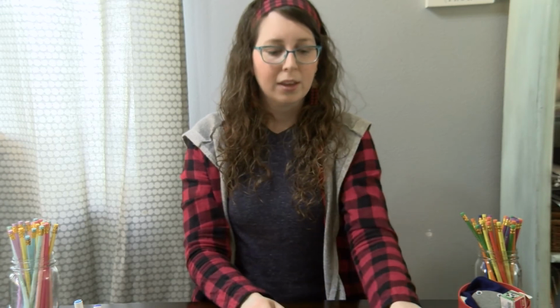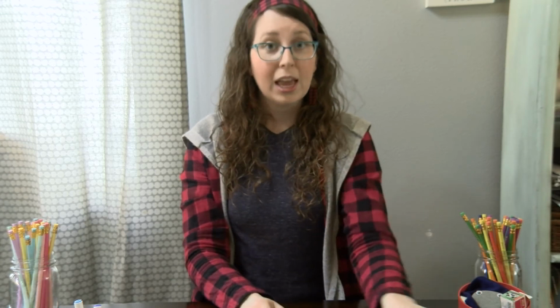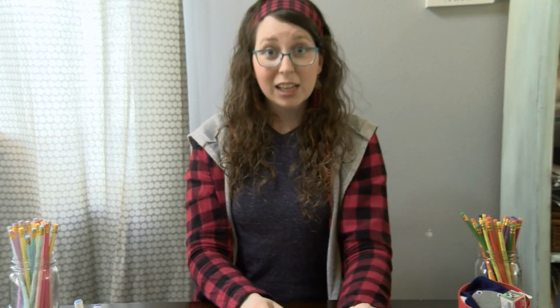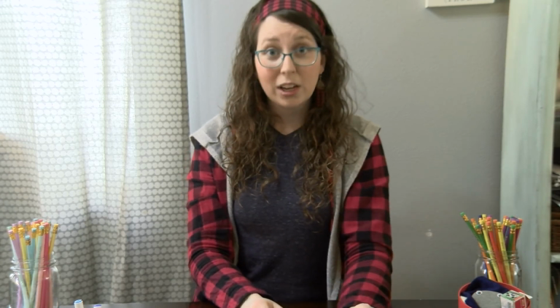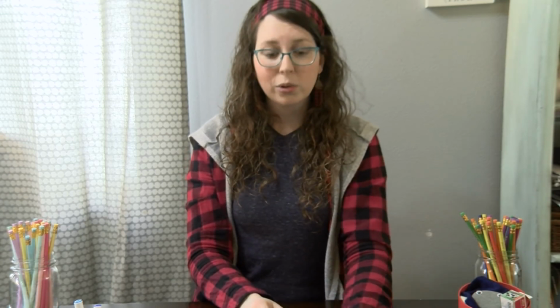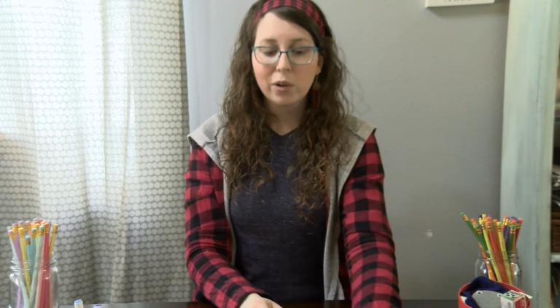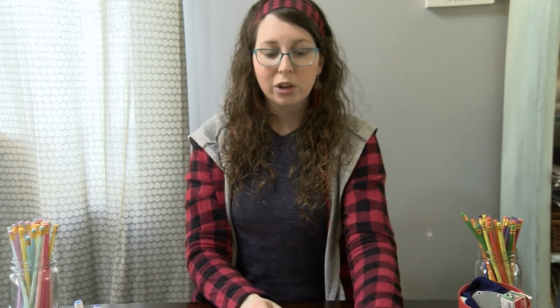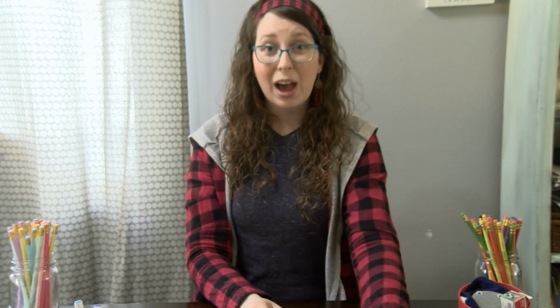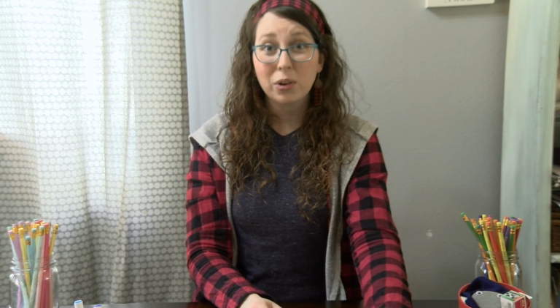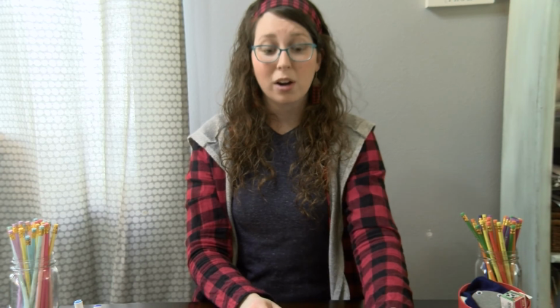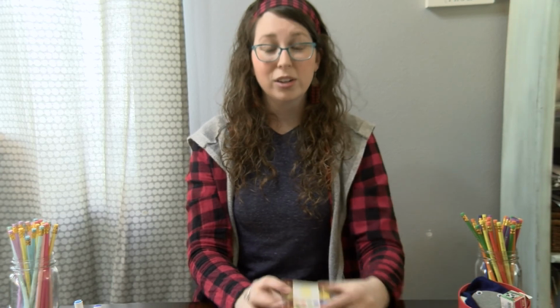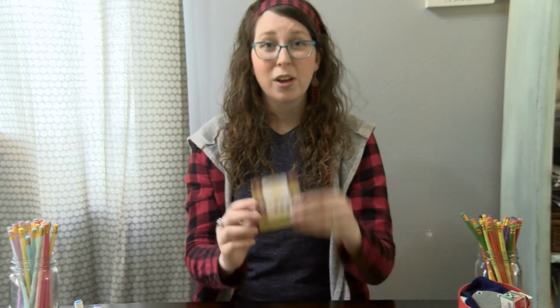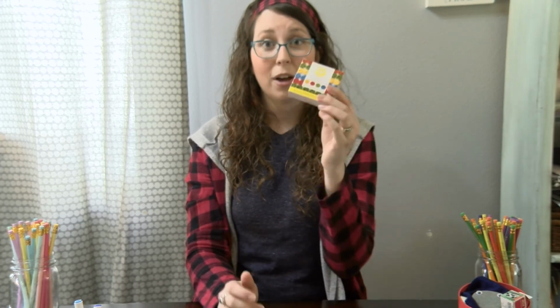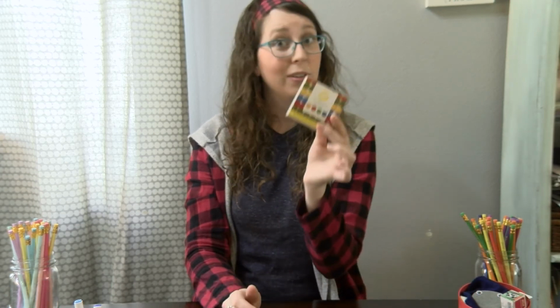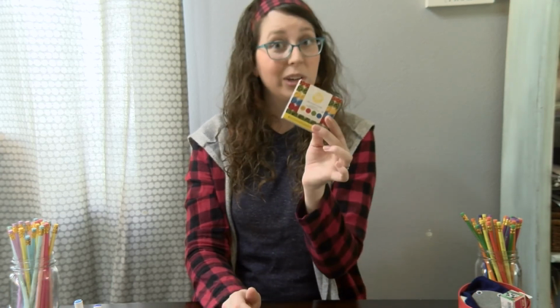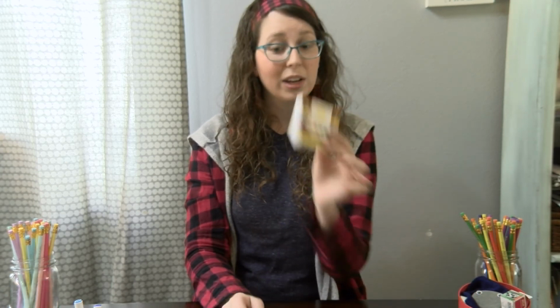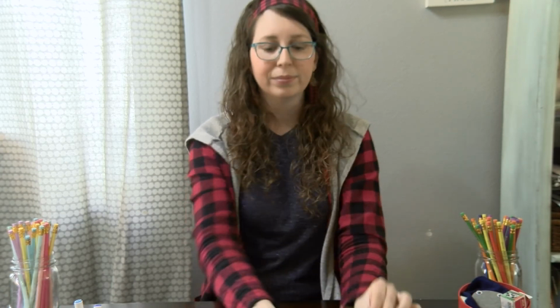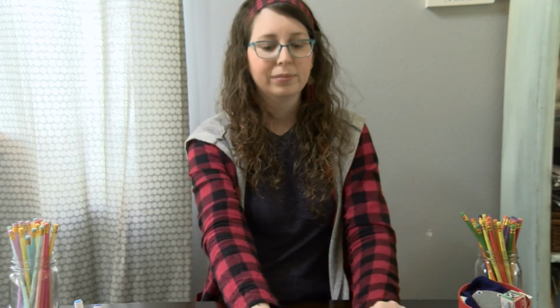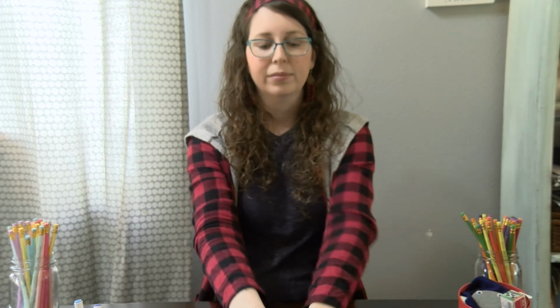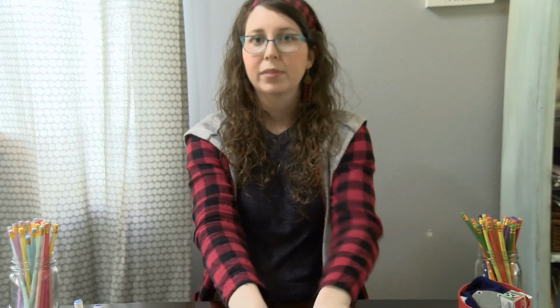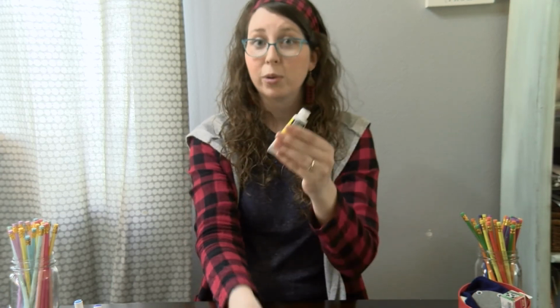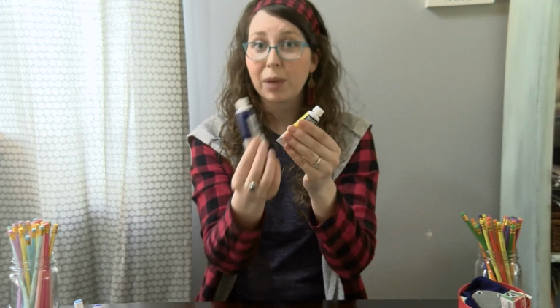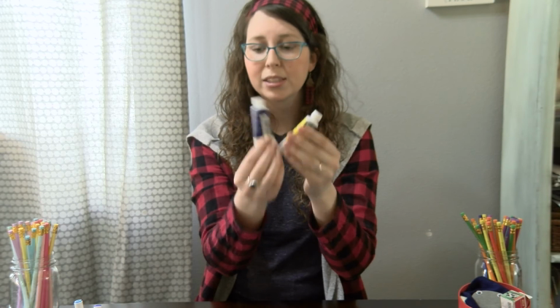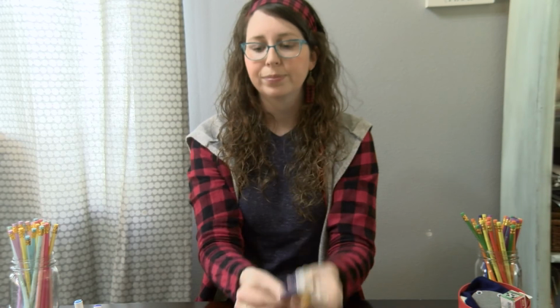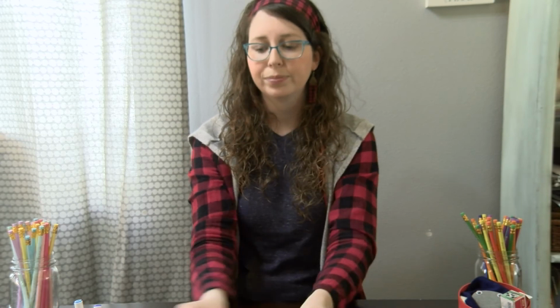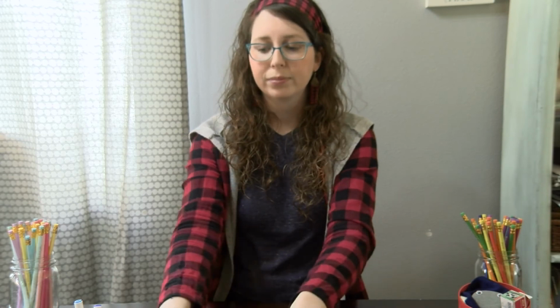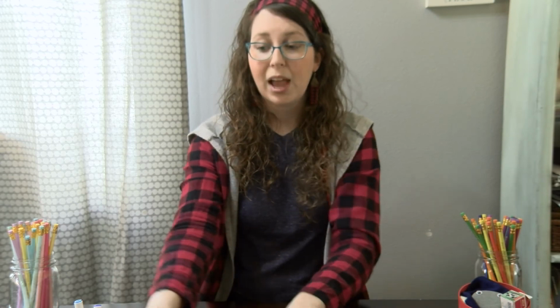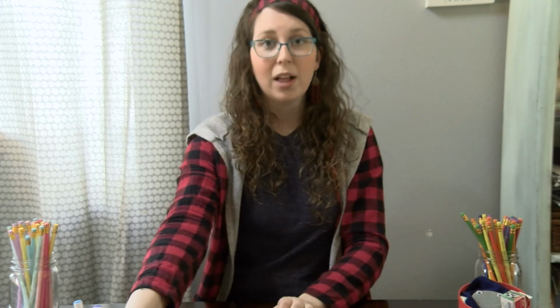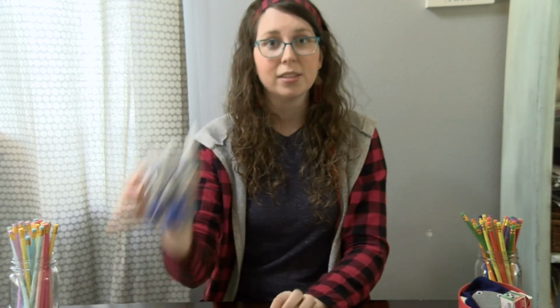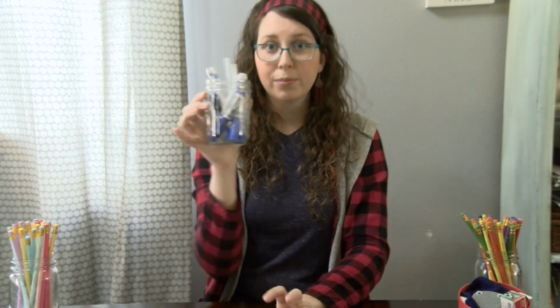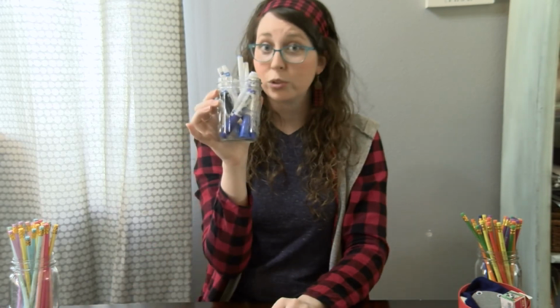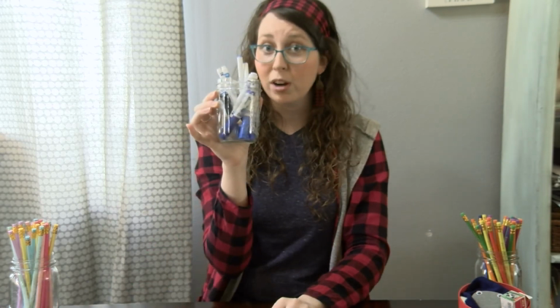In our next videos, we are going to show you how to create watercolors from food coloring, acrylic paints, as well as dried markers.